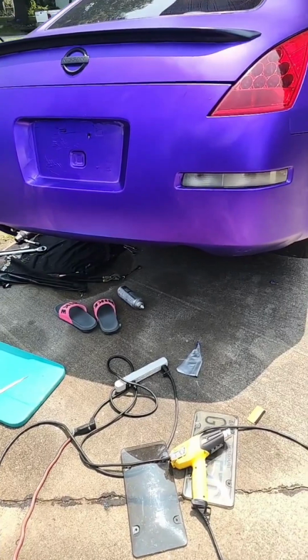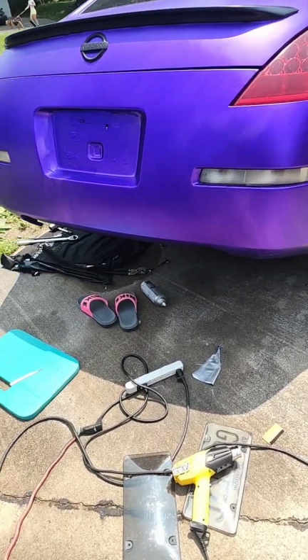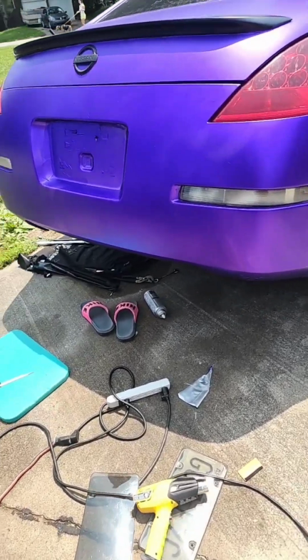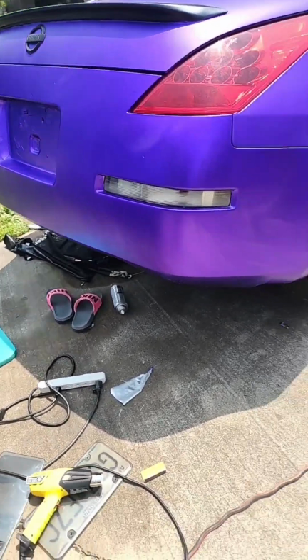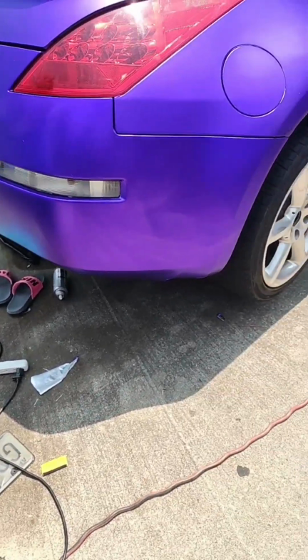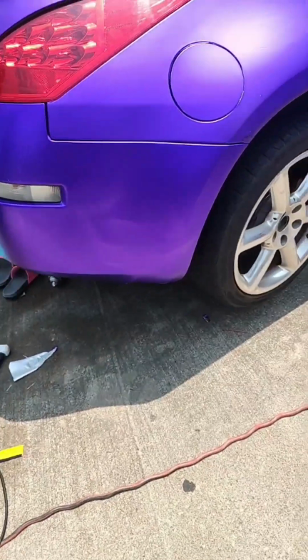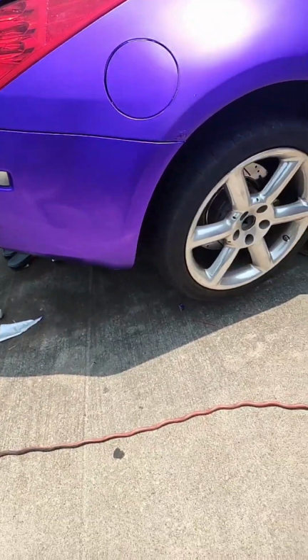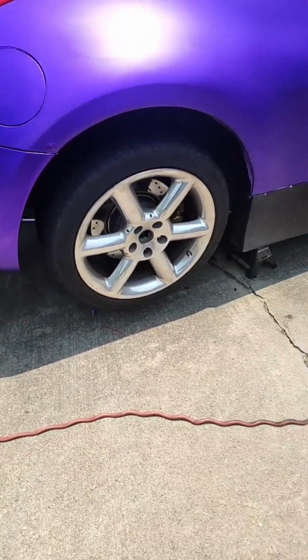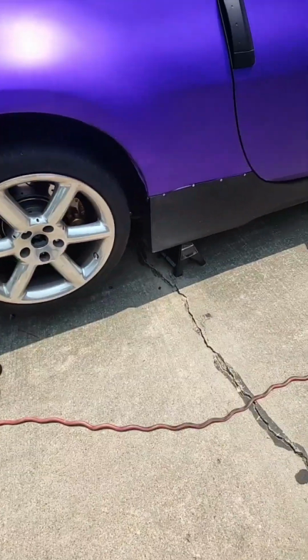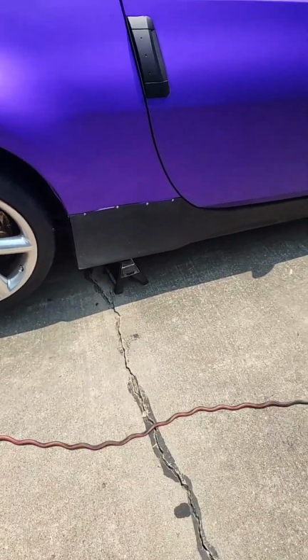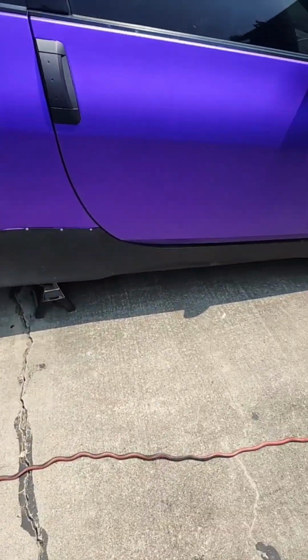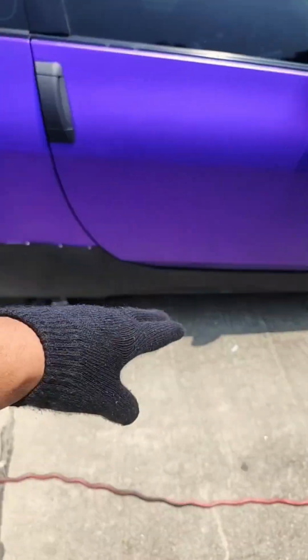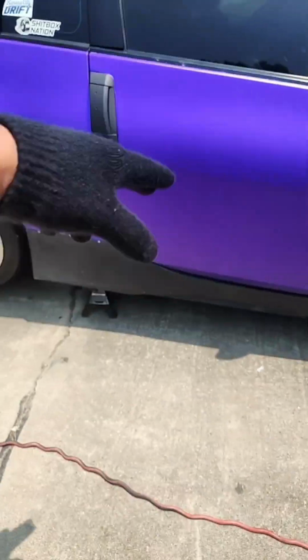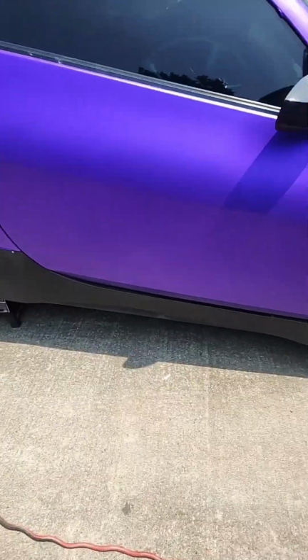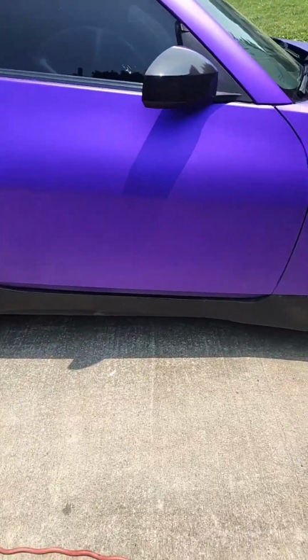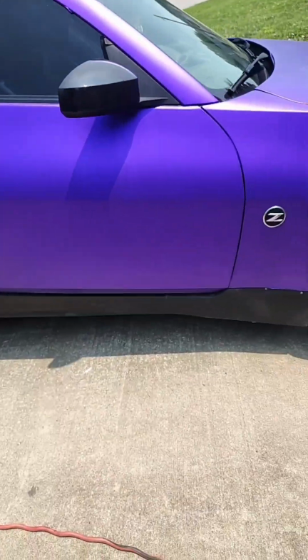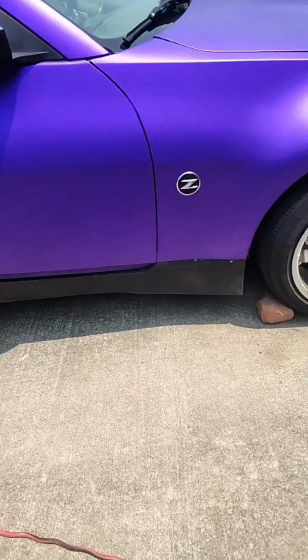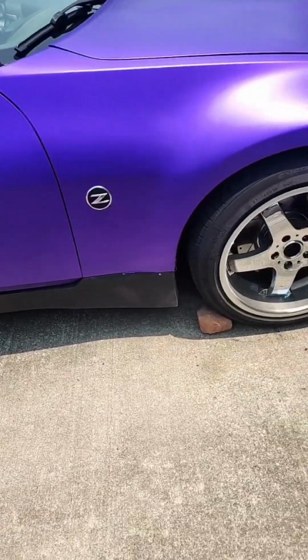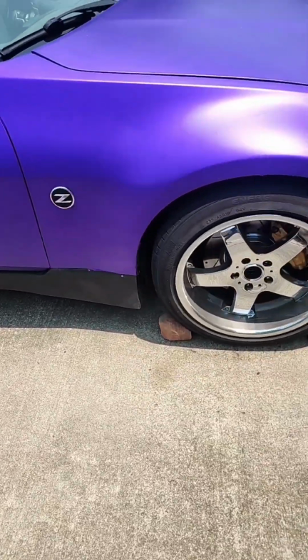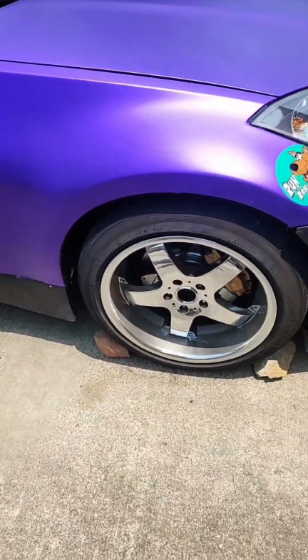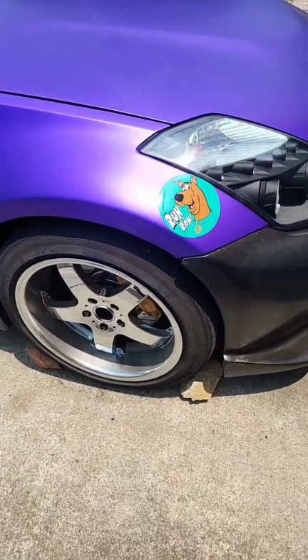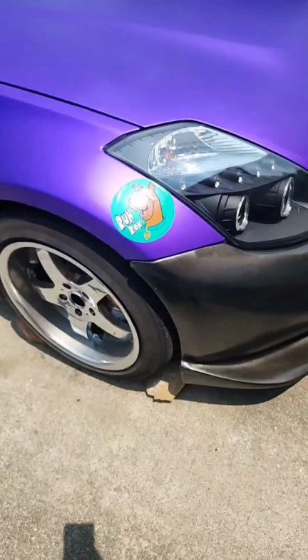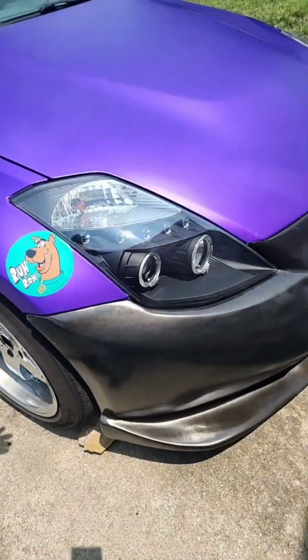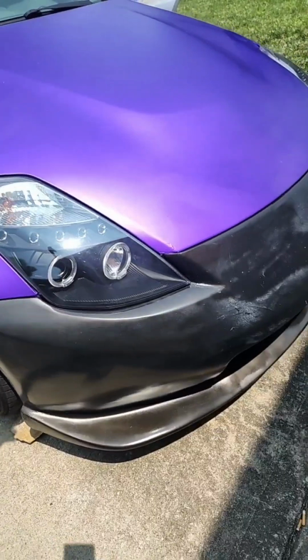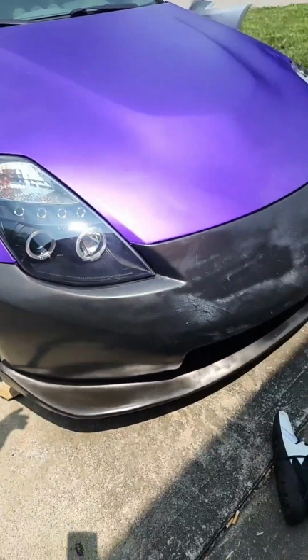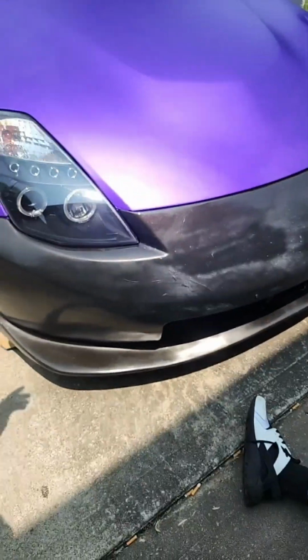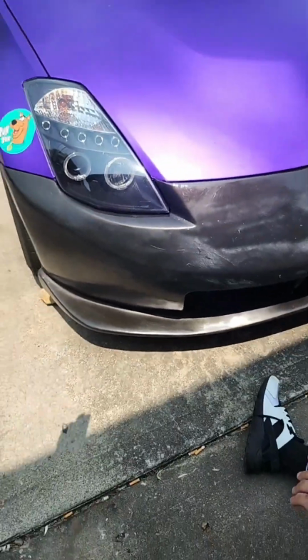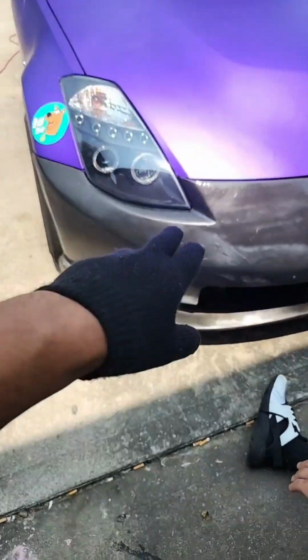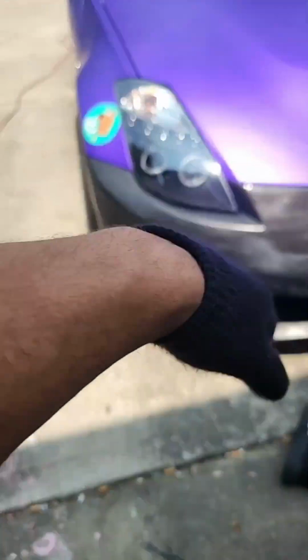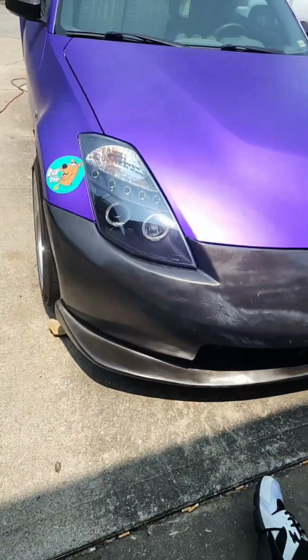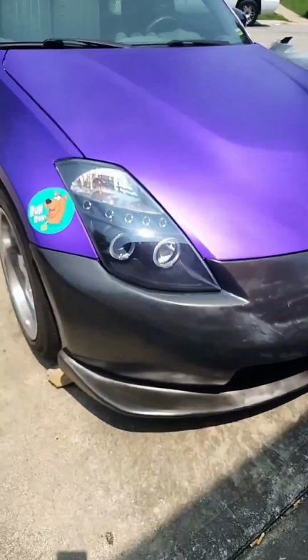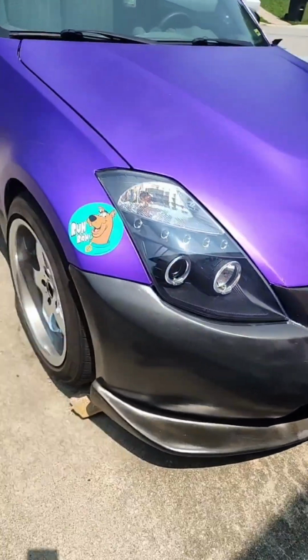We got a fully purple Z — well, black and purple, but fully purple Z. We're gonna fix that too, but don't worry about that. This thing looks fire!